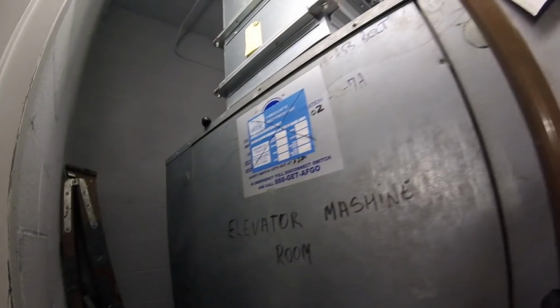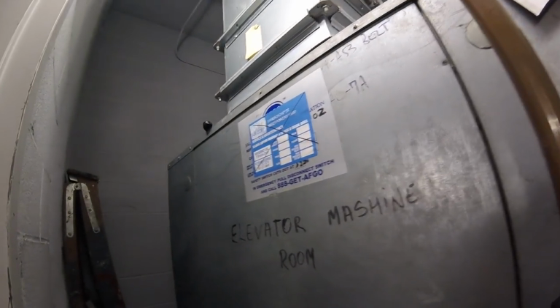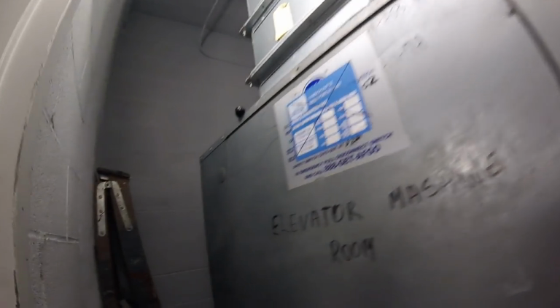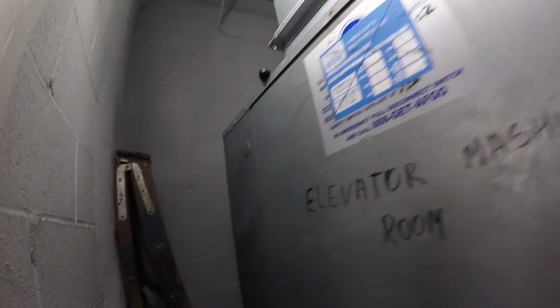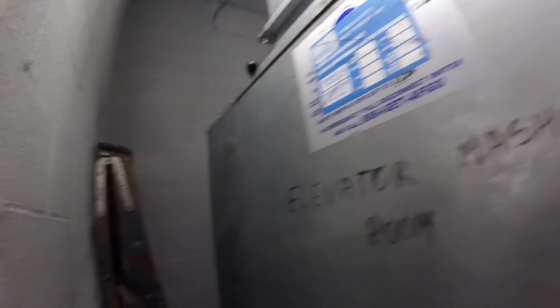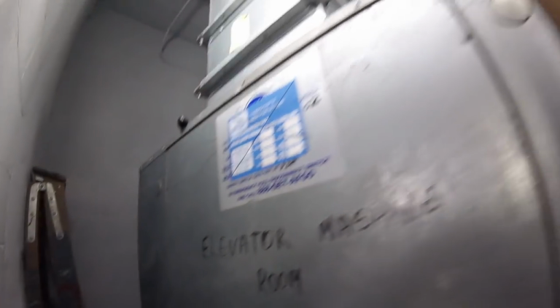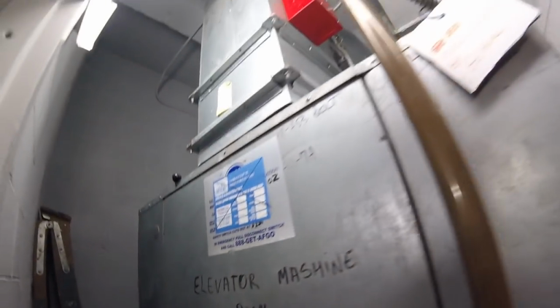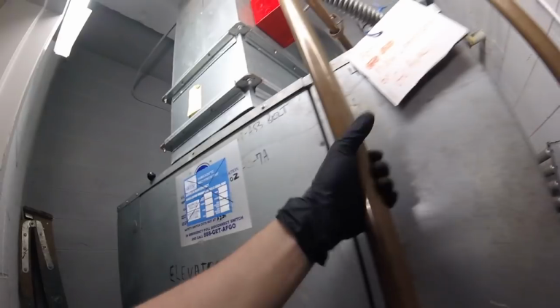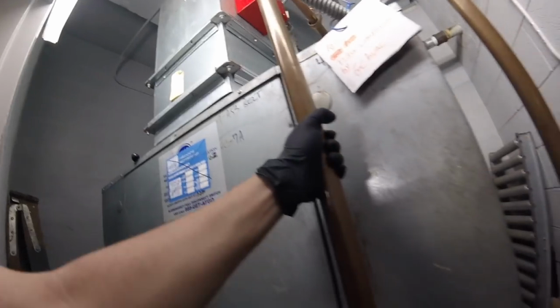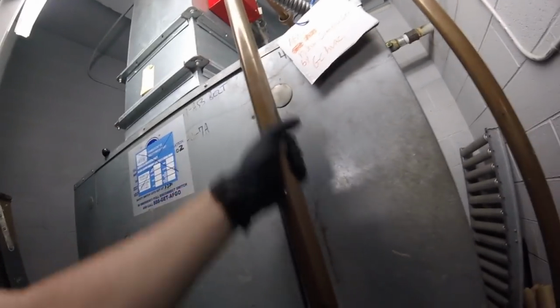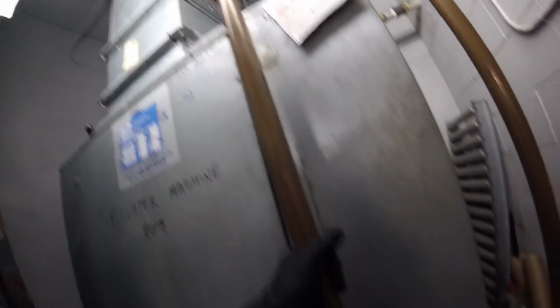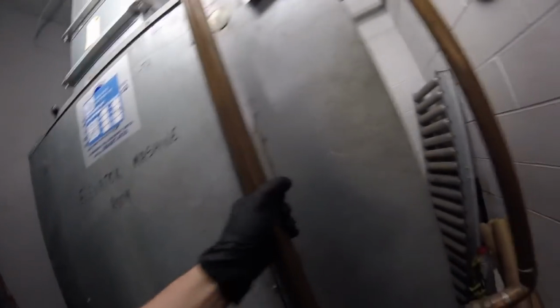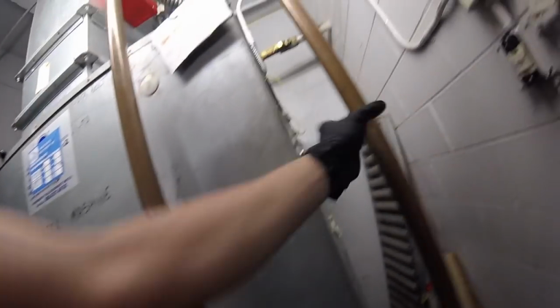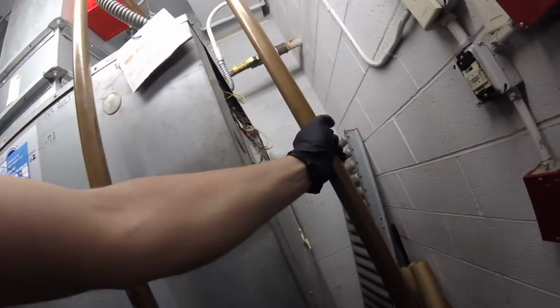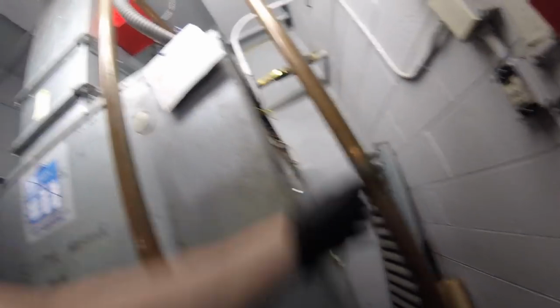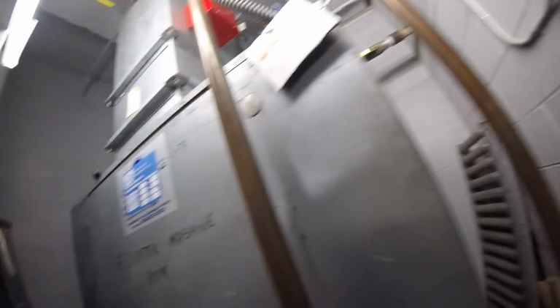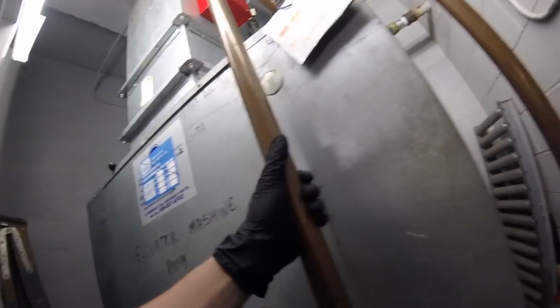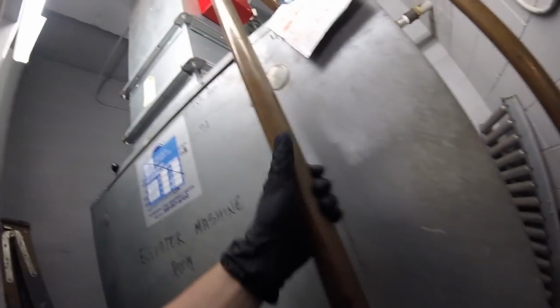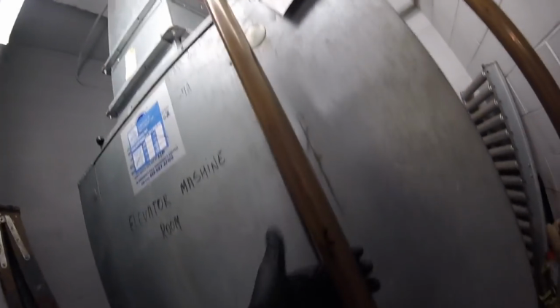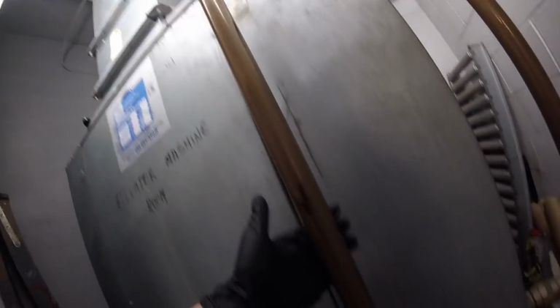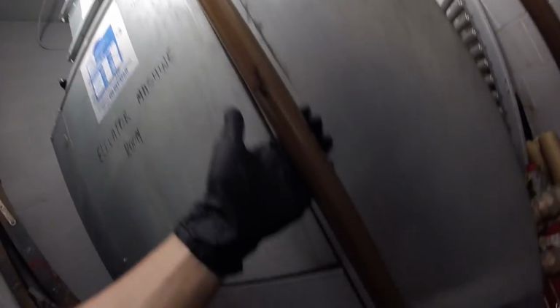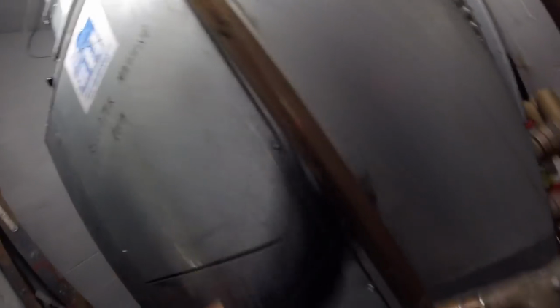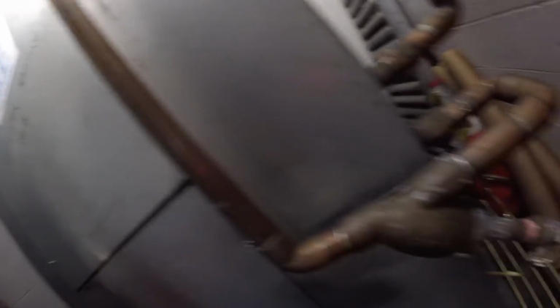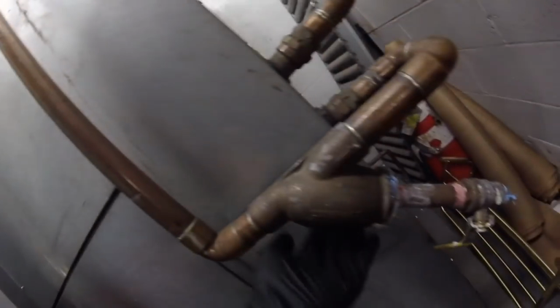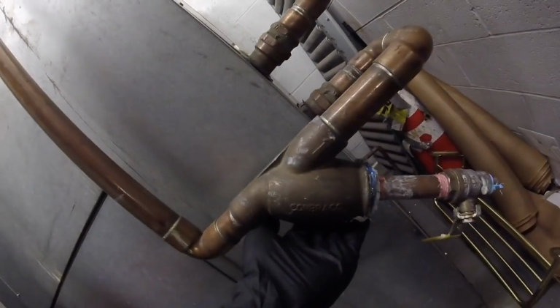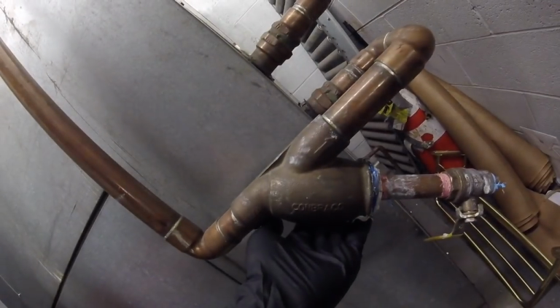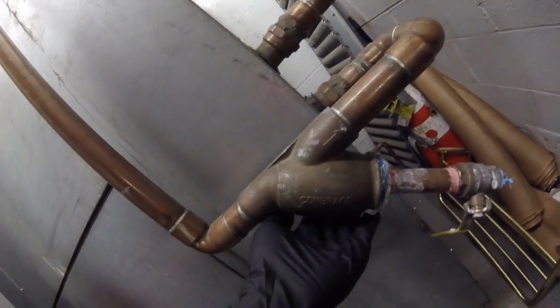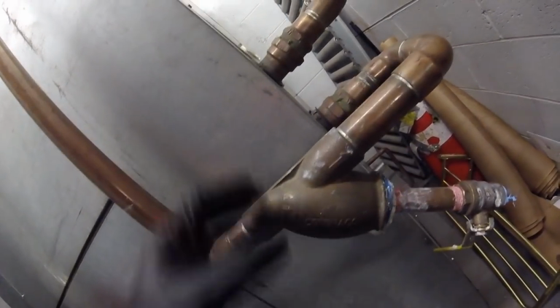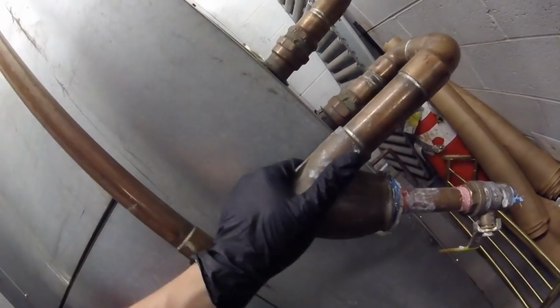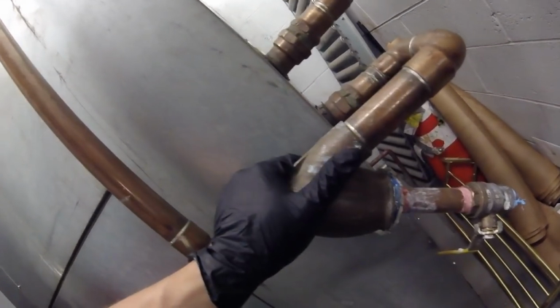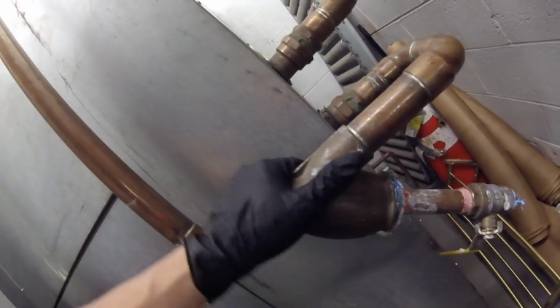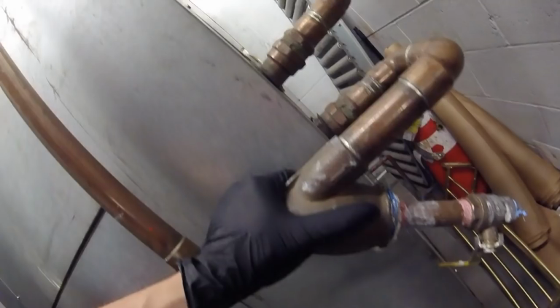This runs 24/7 all year round. You can see there are two water pipes coming in. We know this is the inlet pipe because we have the strainer on that side — the side with the strainer is our inlet side.